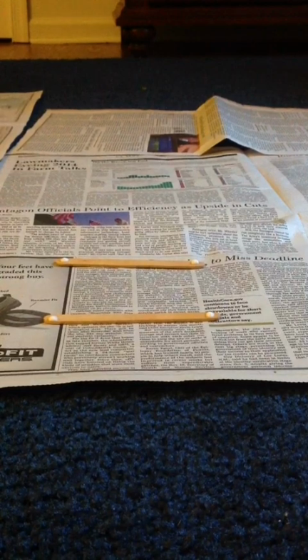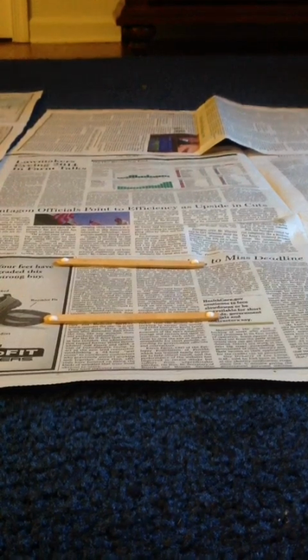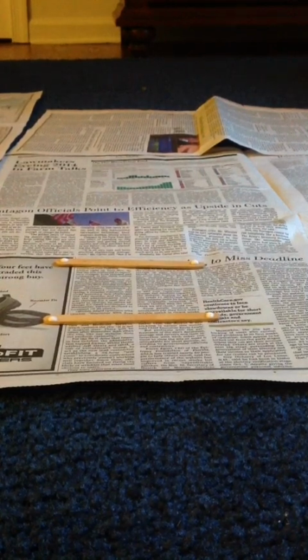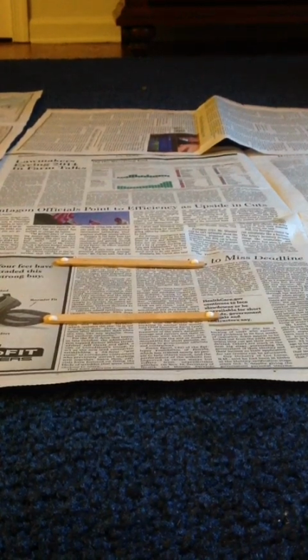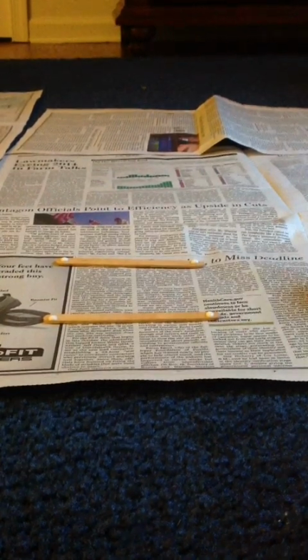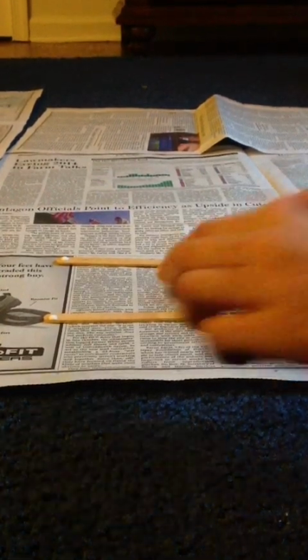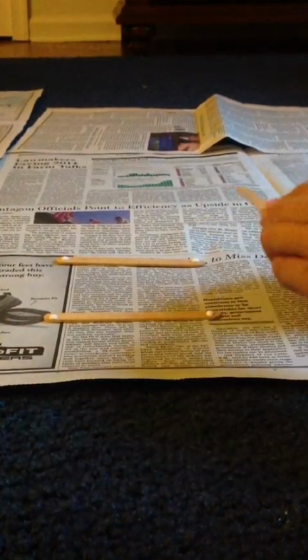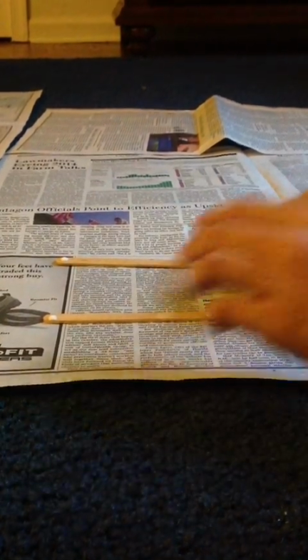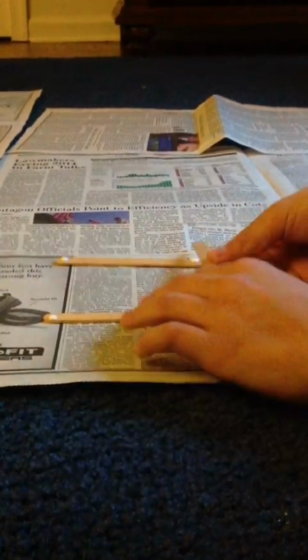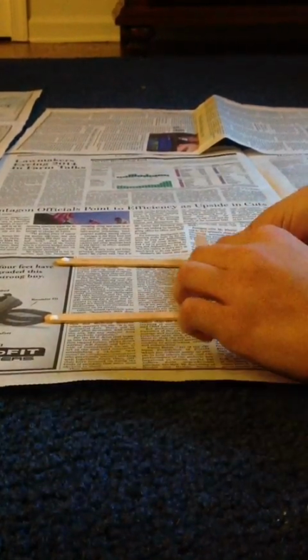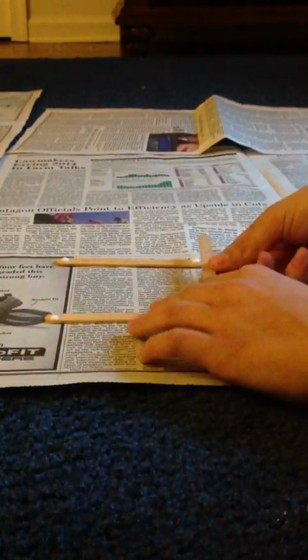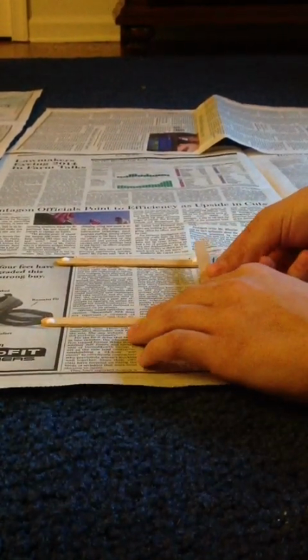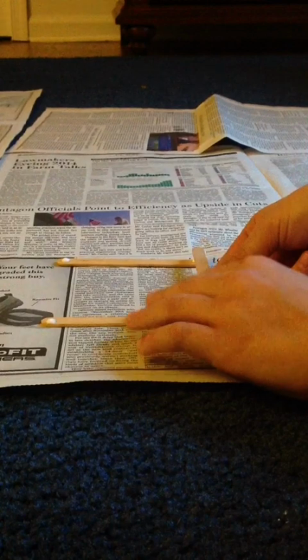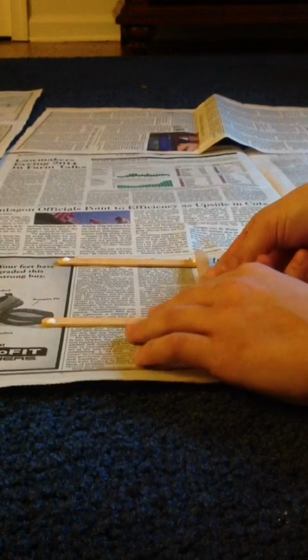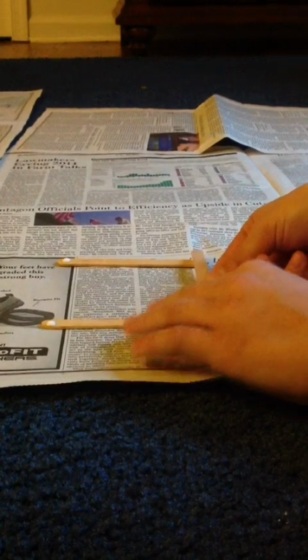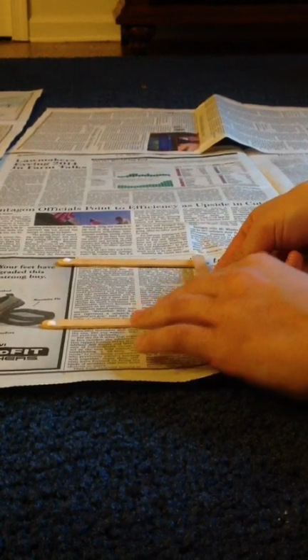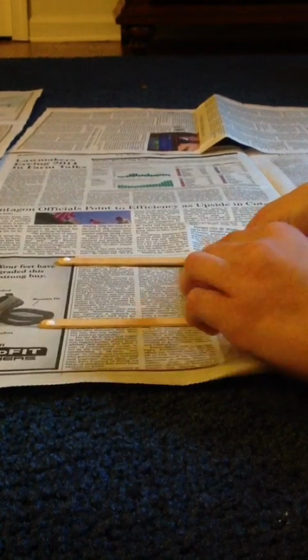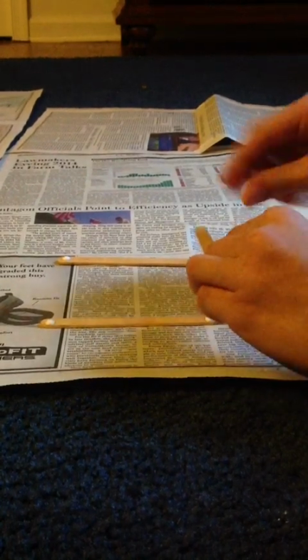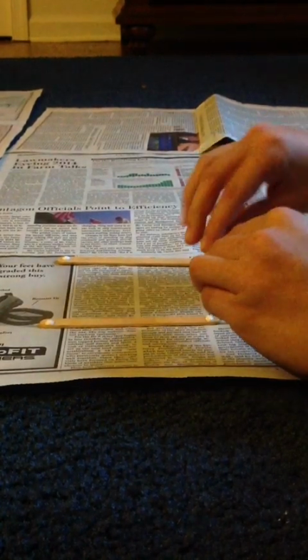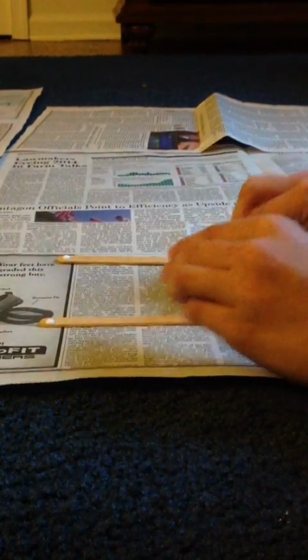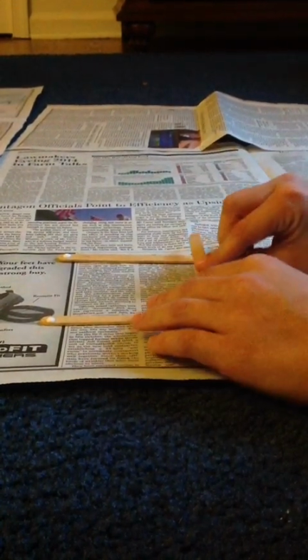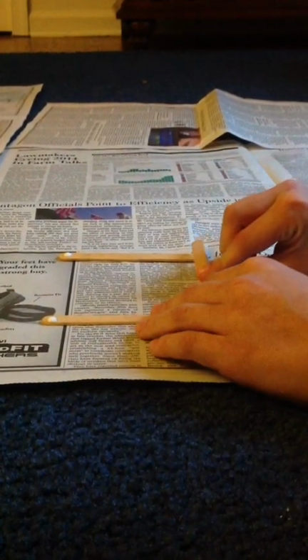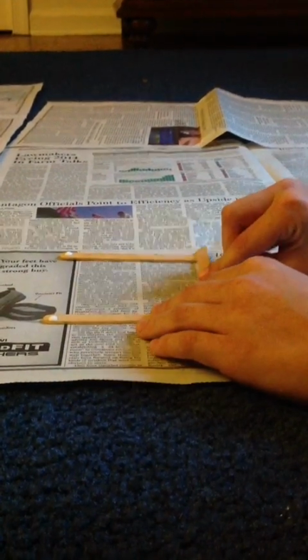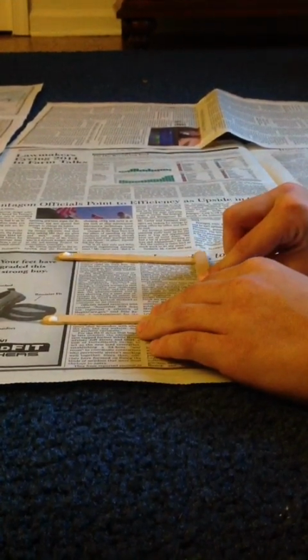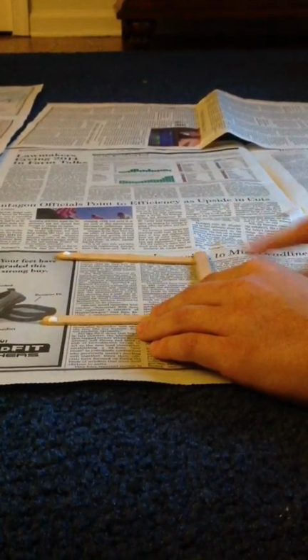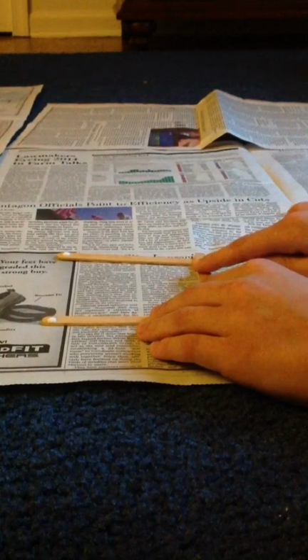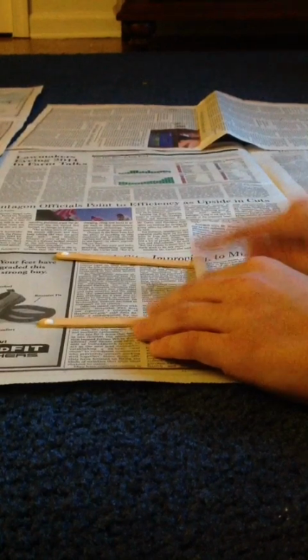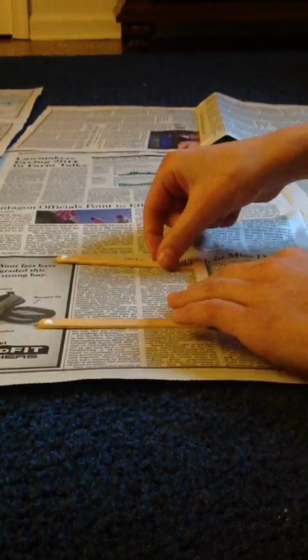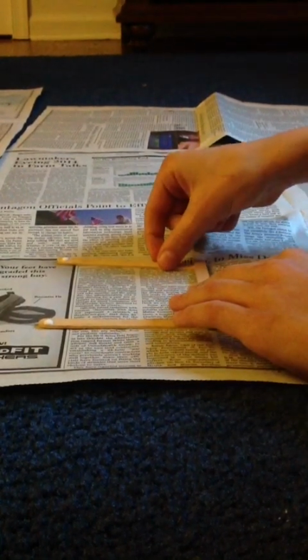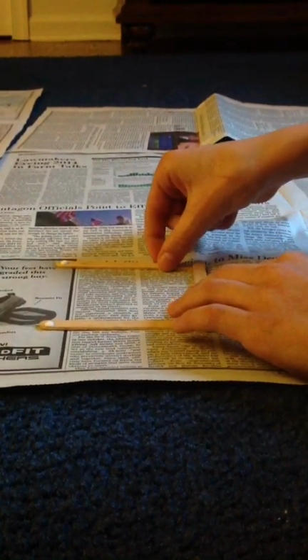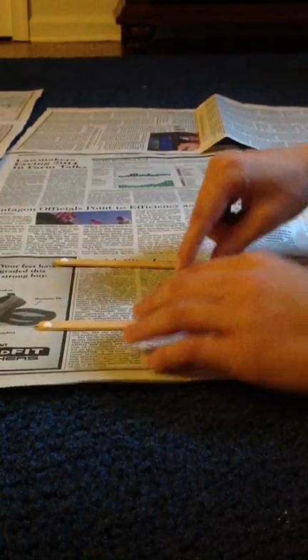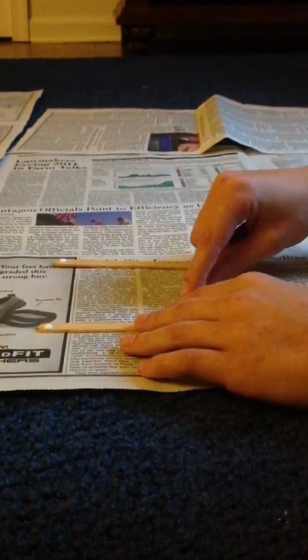Next, you're going to want to take two more popsicle sticks and put them on top of the first two popsicle sticks vertically. You're going to want to make this as square as possible so that your log cabin will look neat.